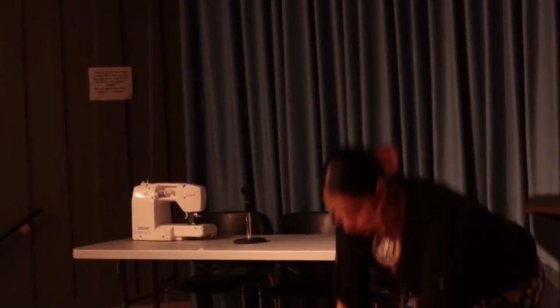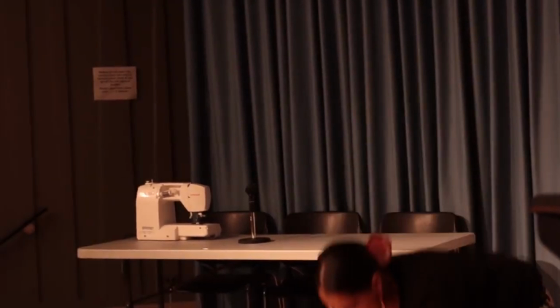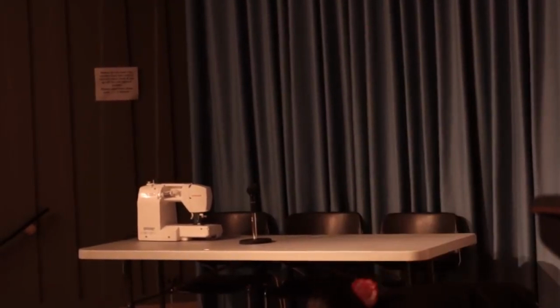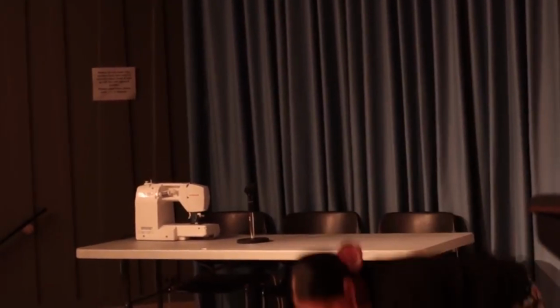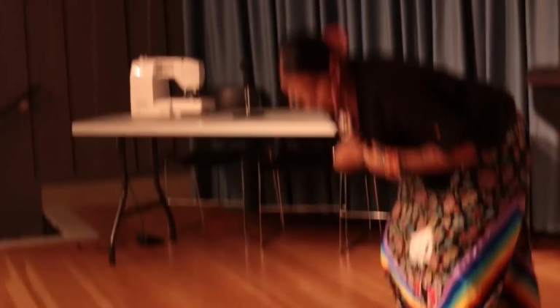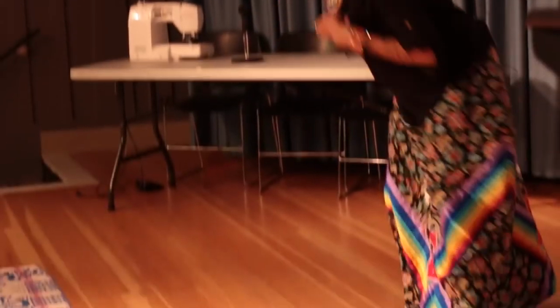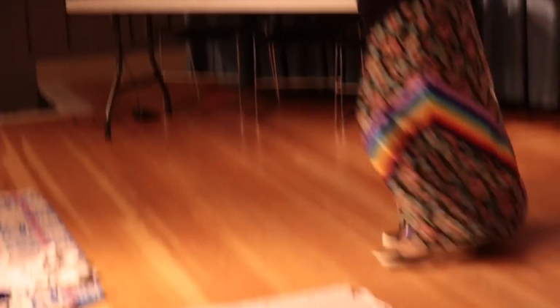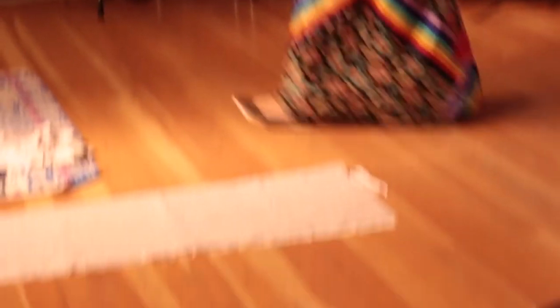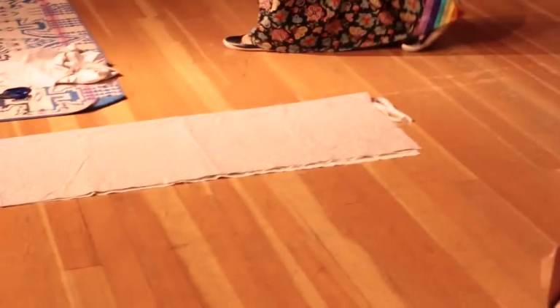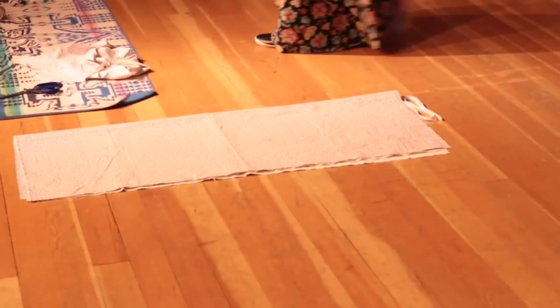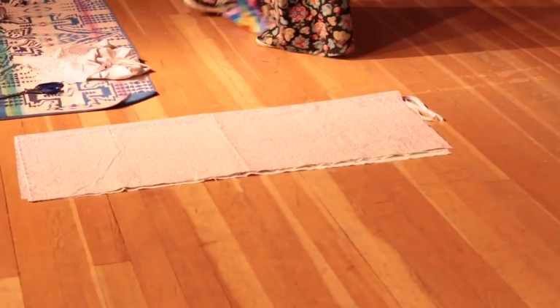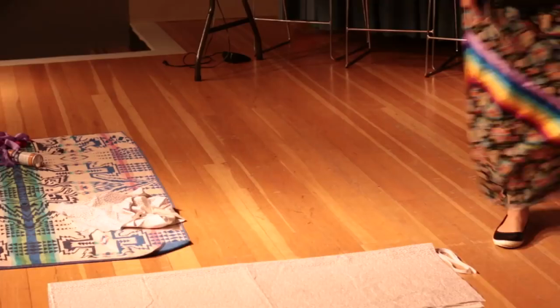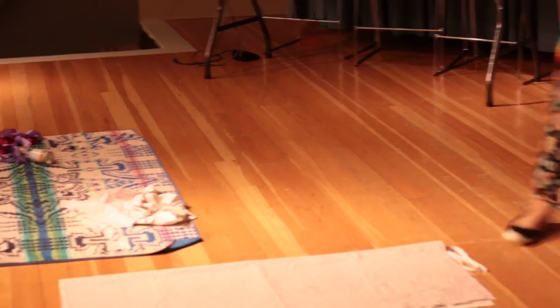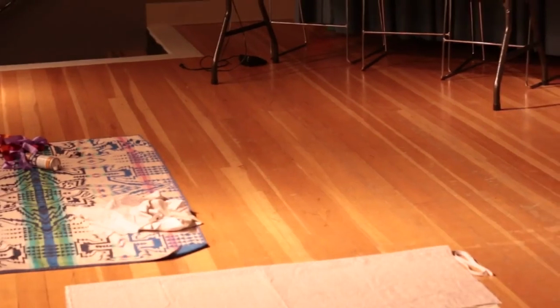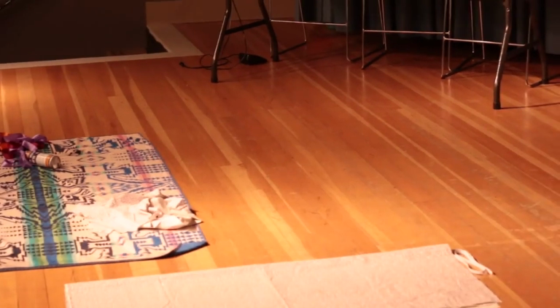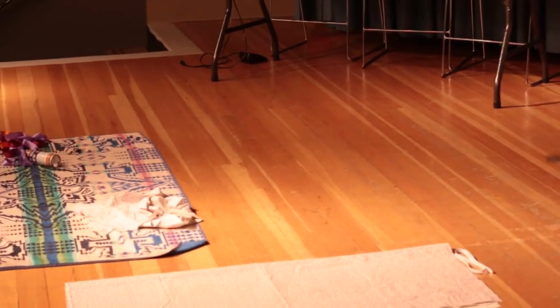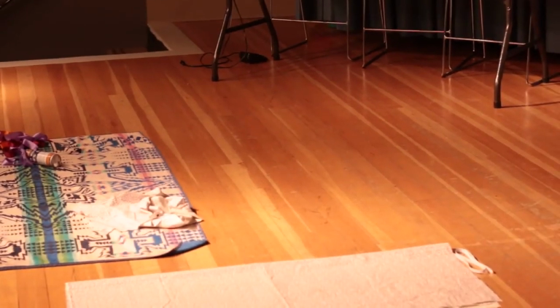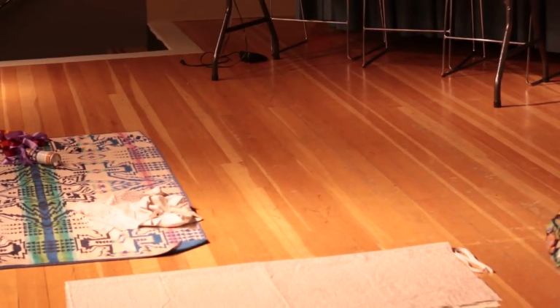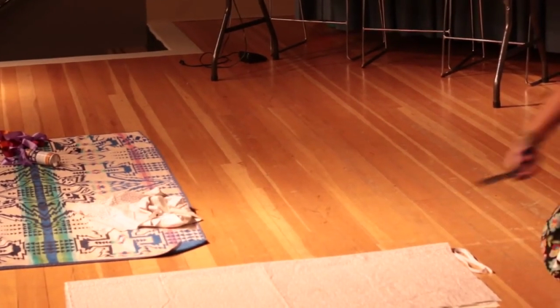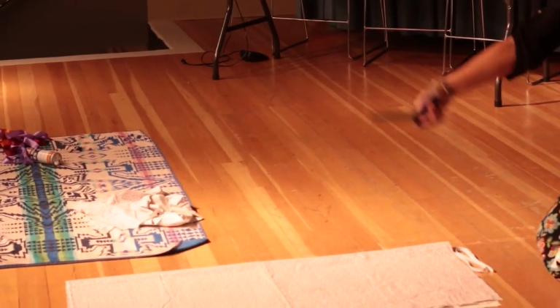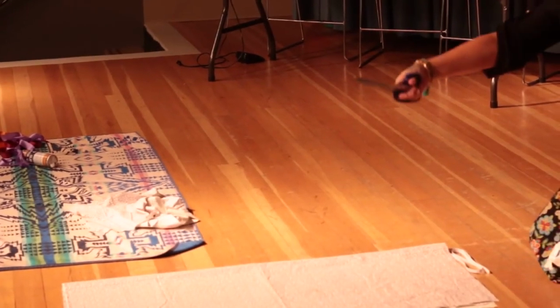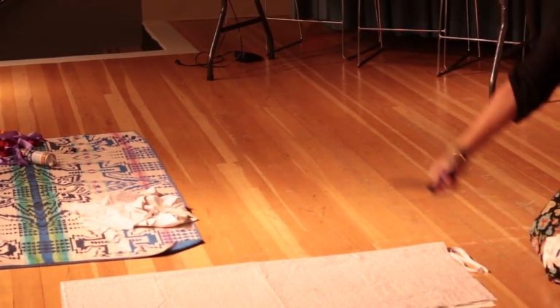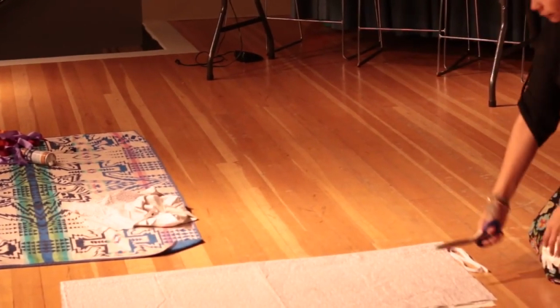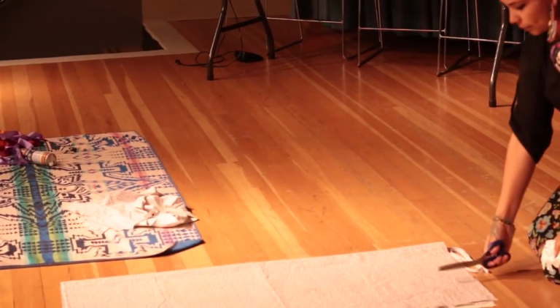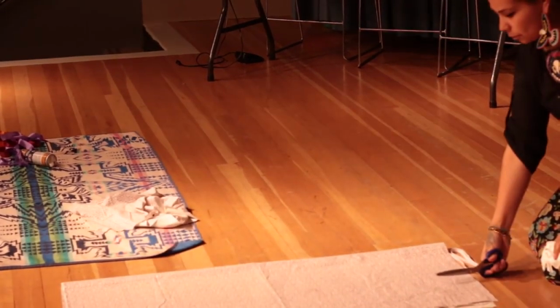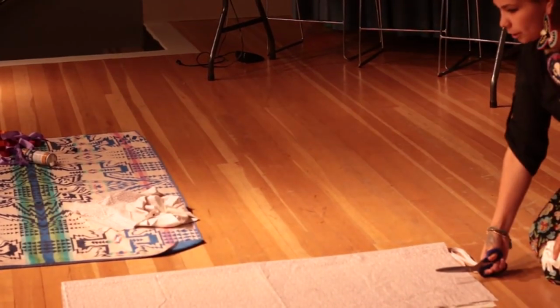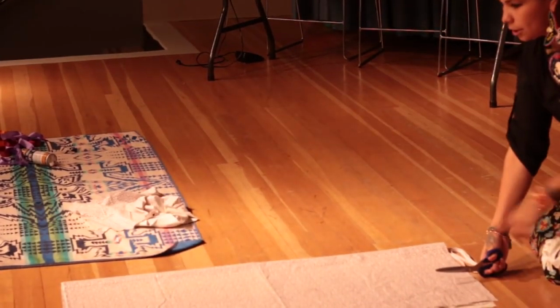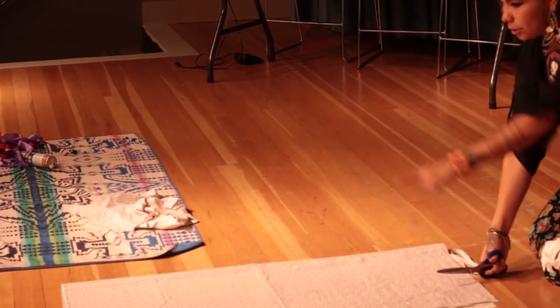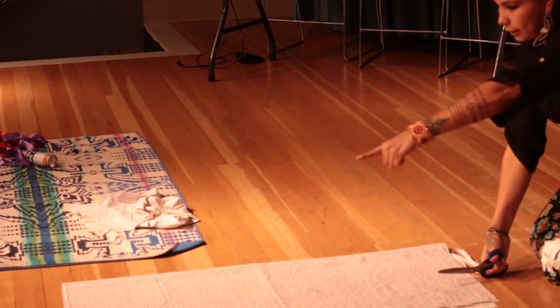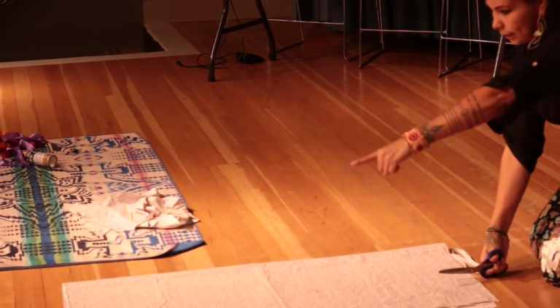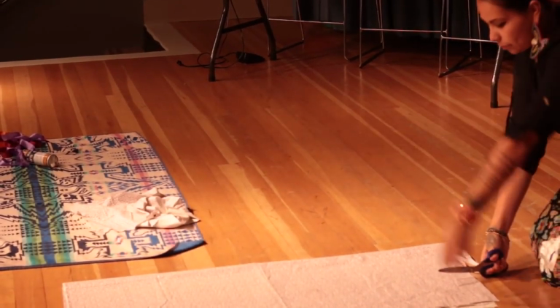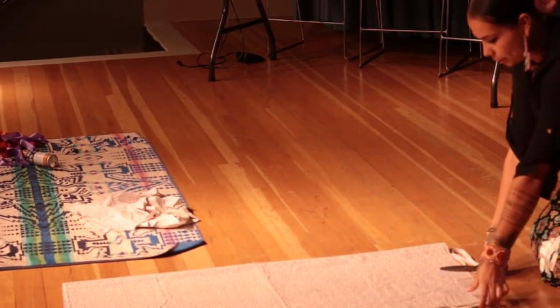And you put it right there, like that. And you cut a diagonal line, like this, from this corner right to that corner.